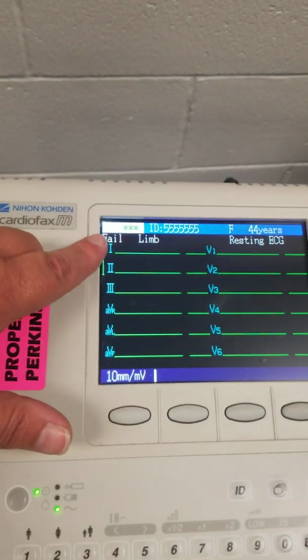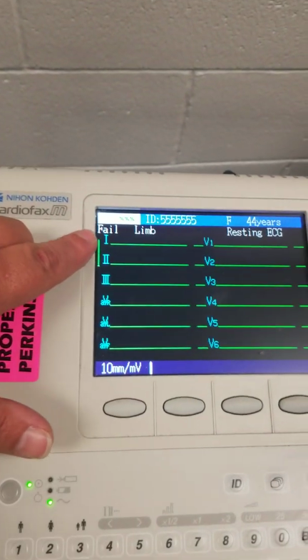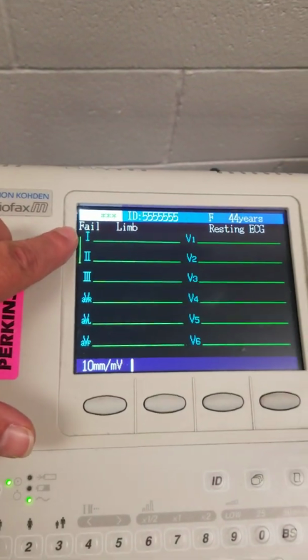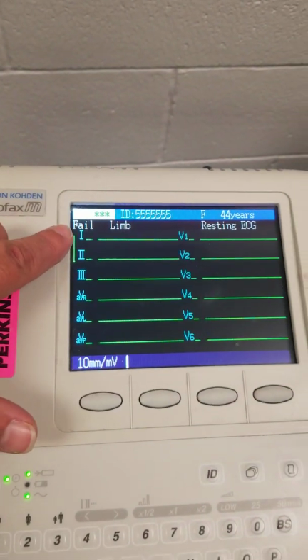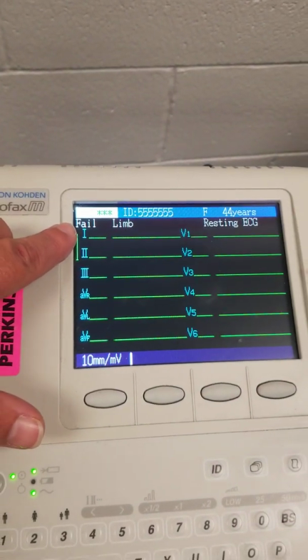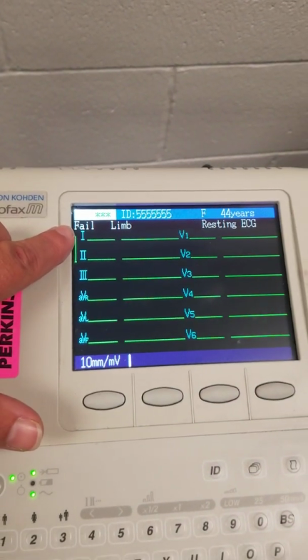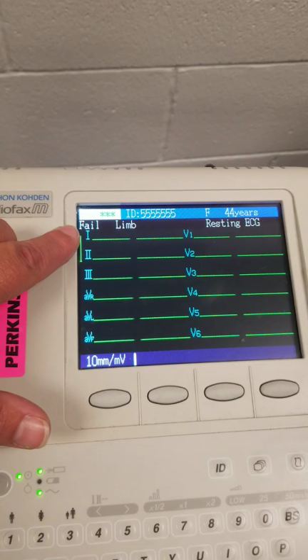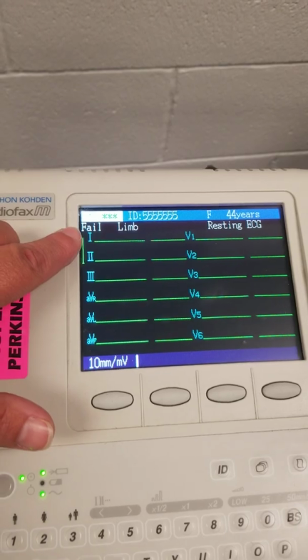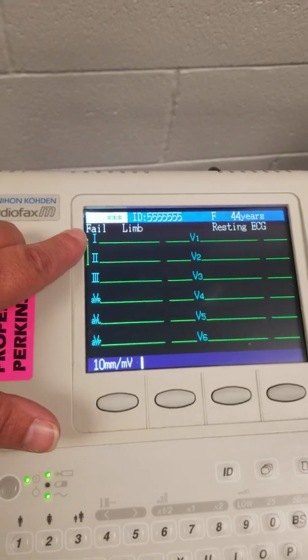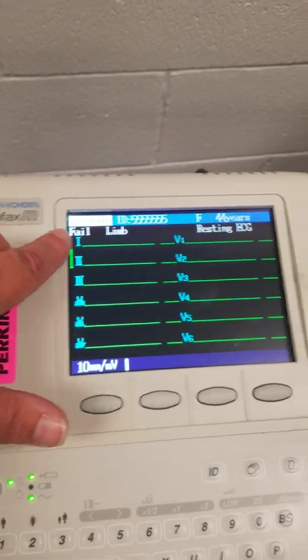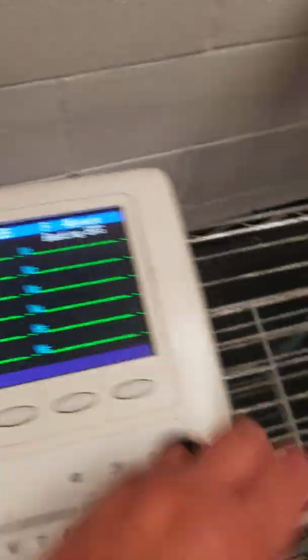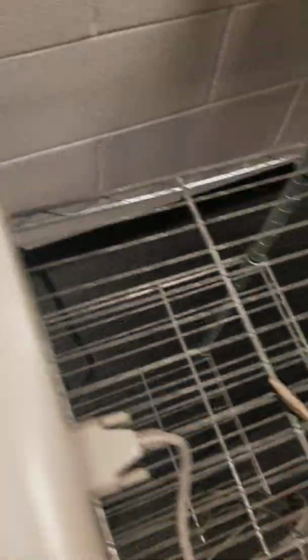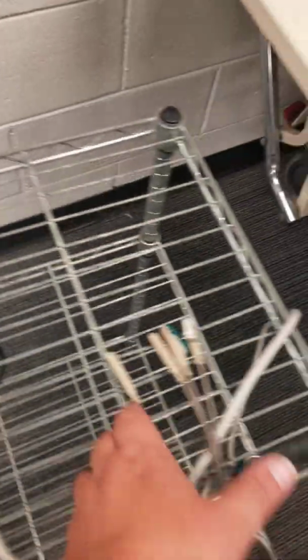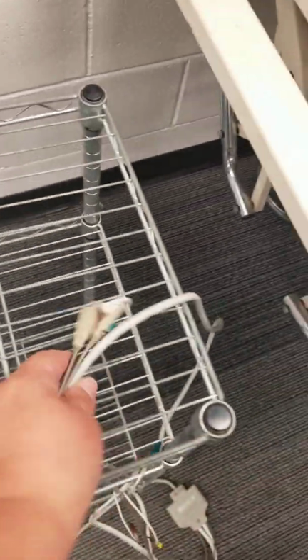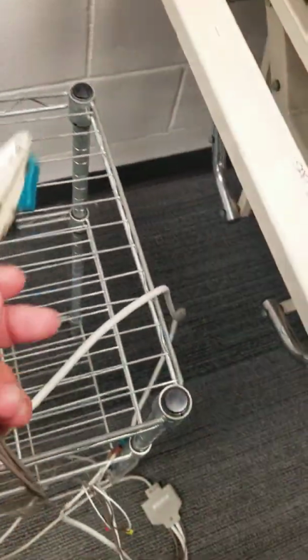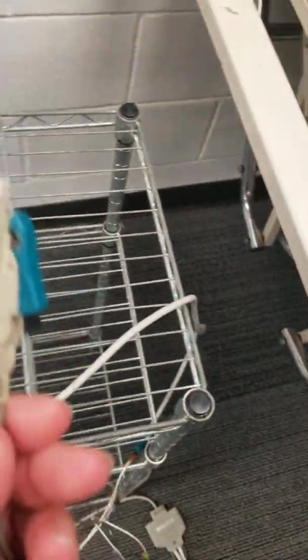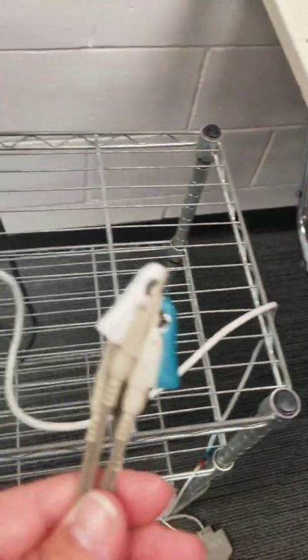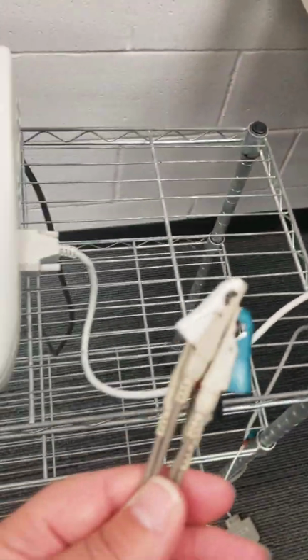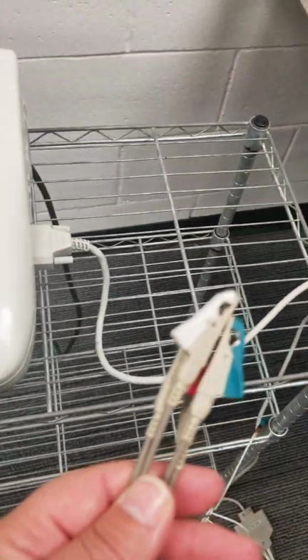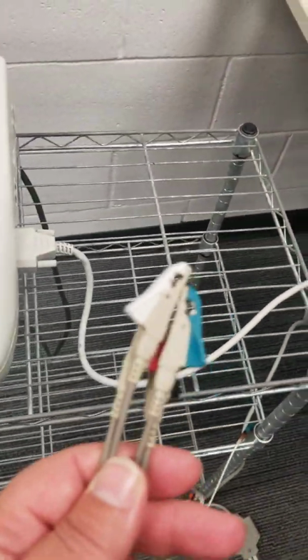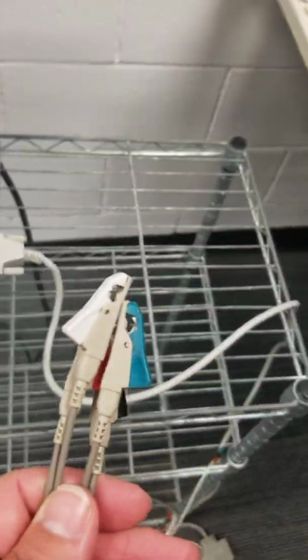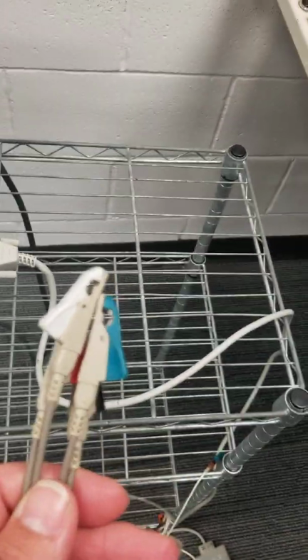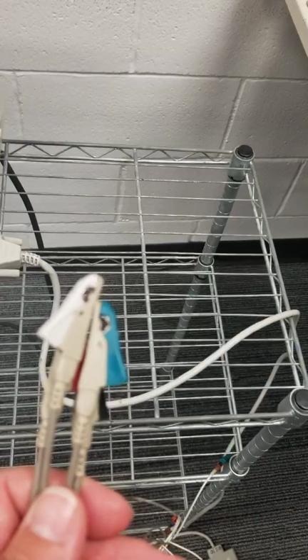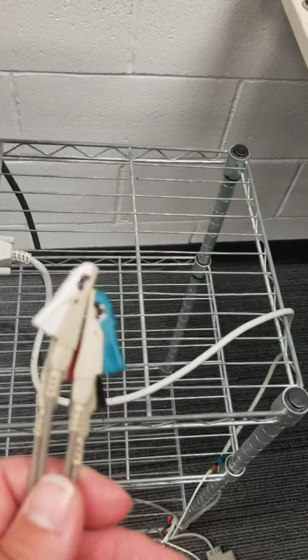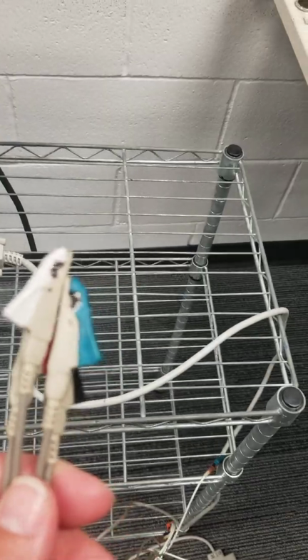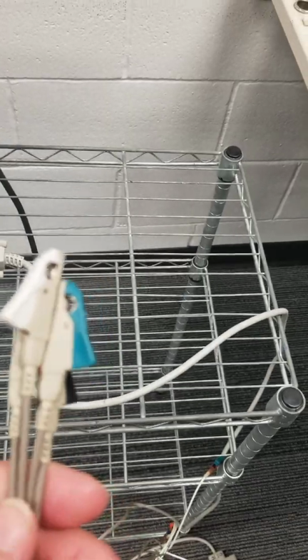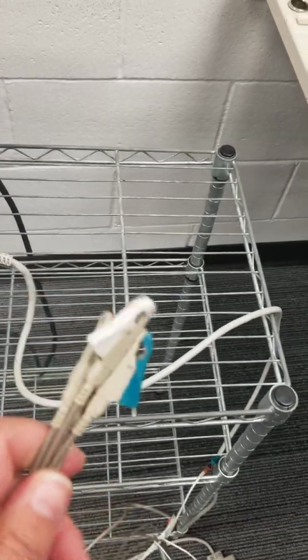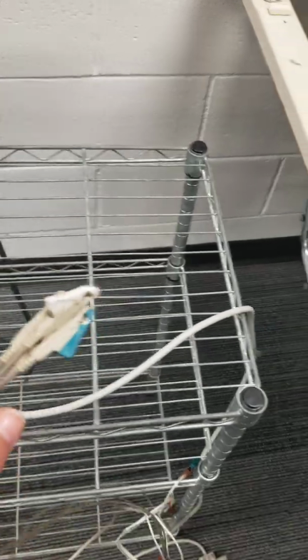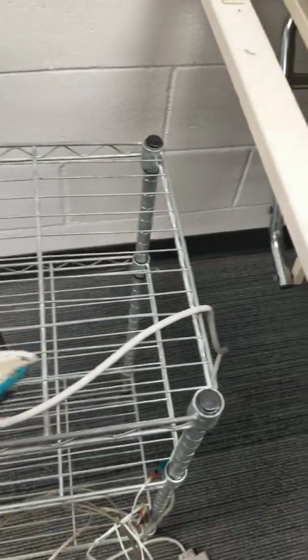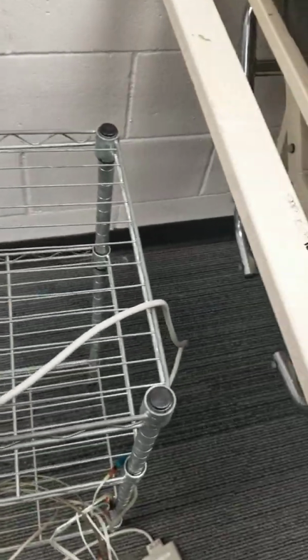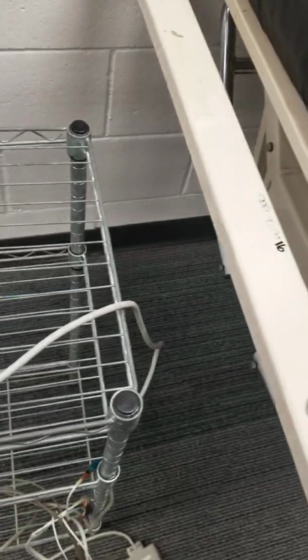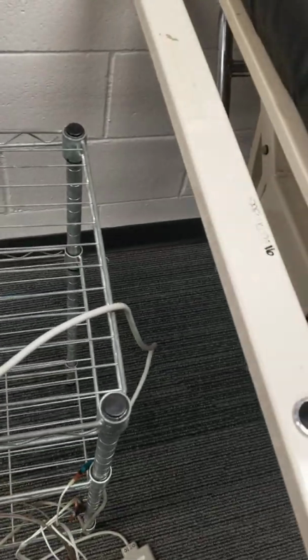This system here that says you have a fail limb means that these electrodes are not connected to your patient, so we're not going to be connecting them at this time.